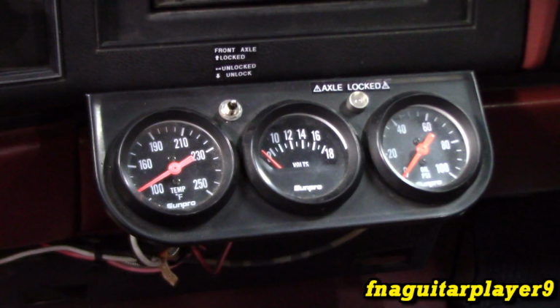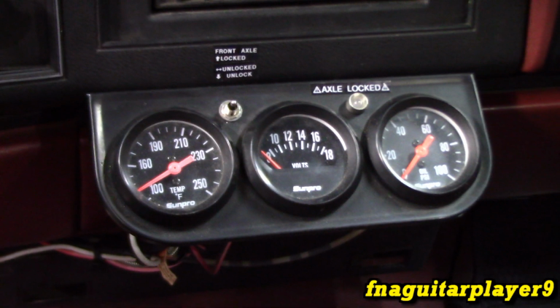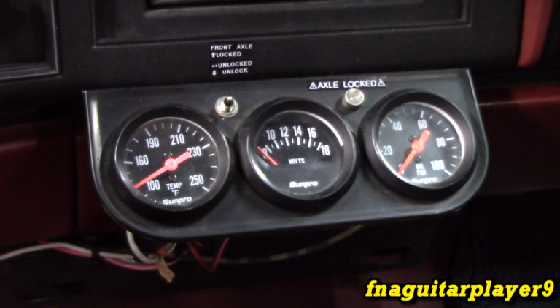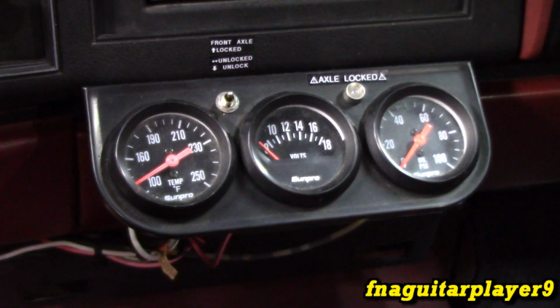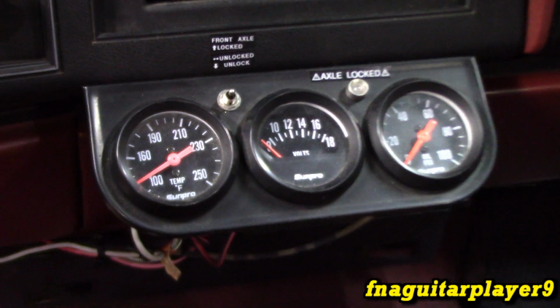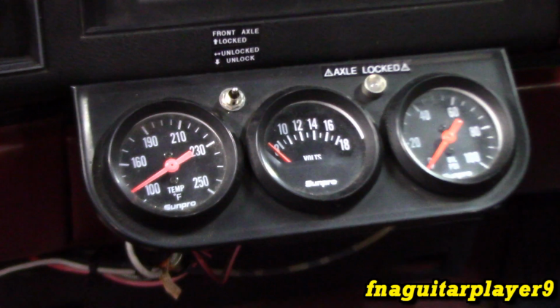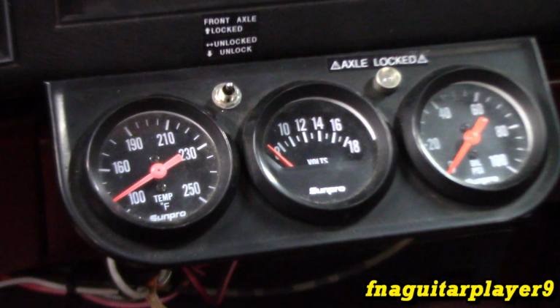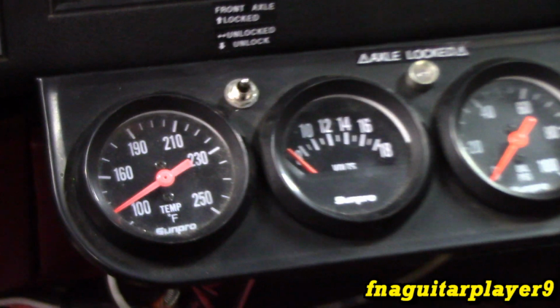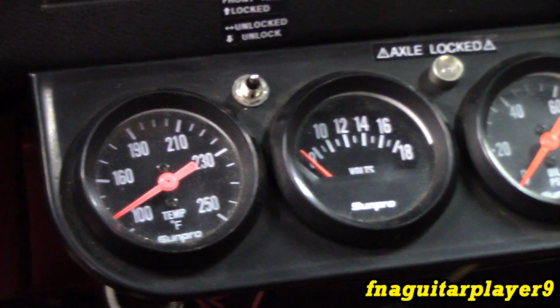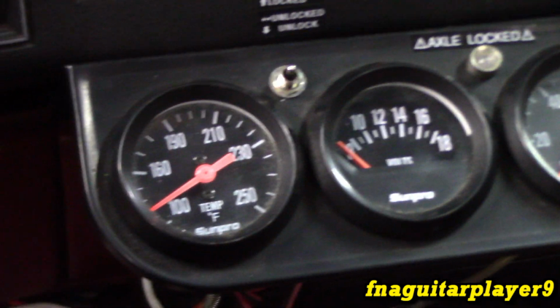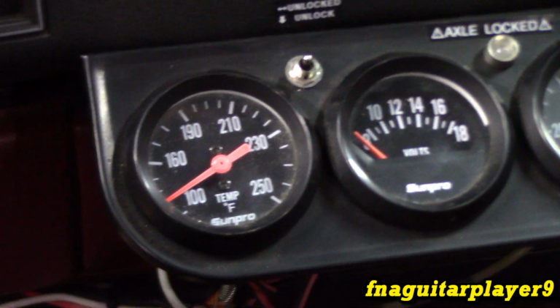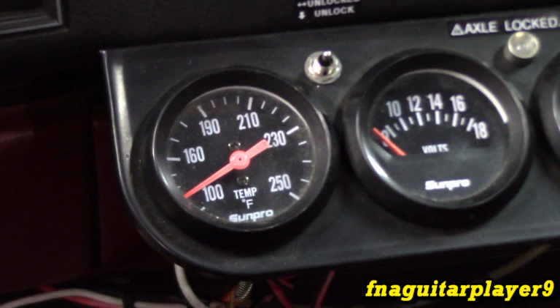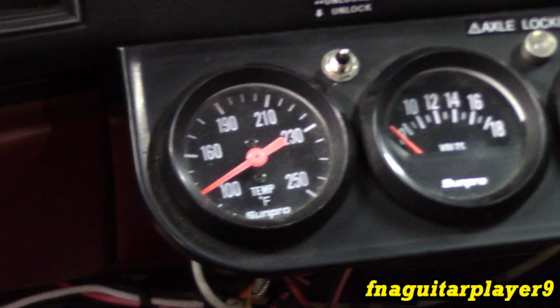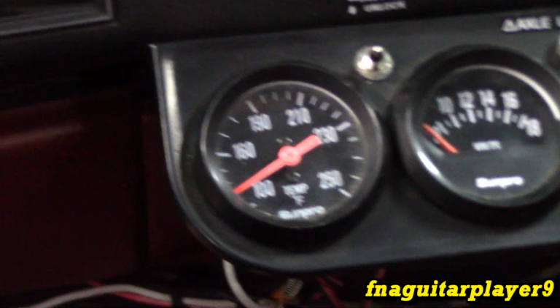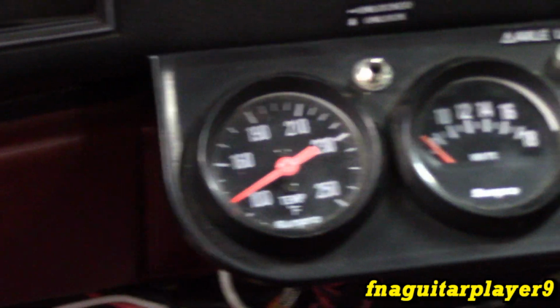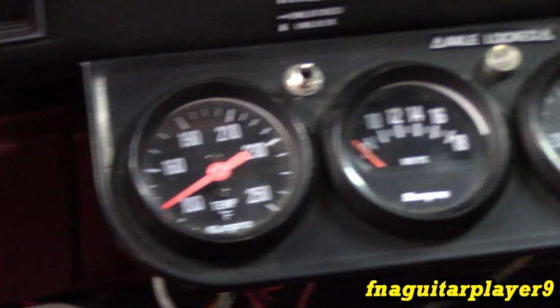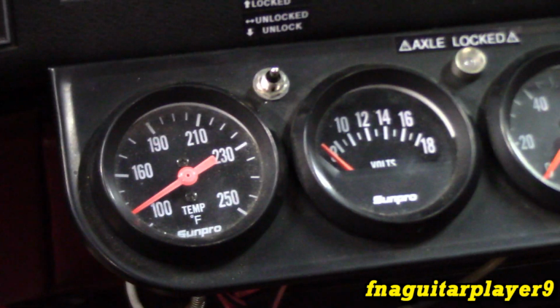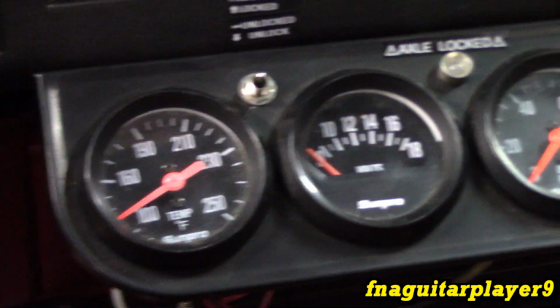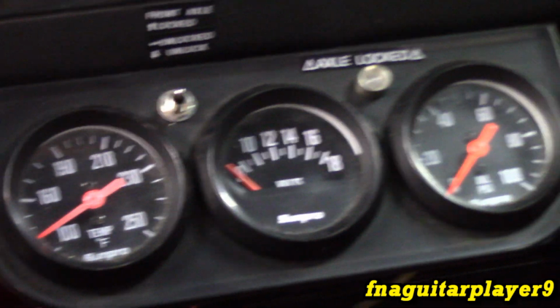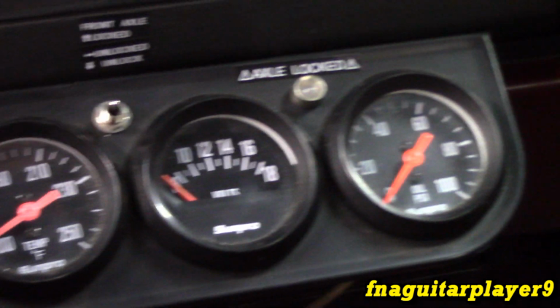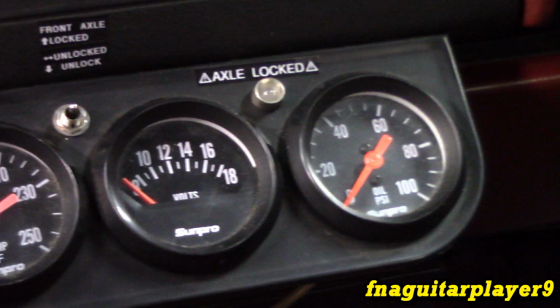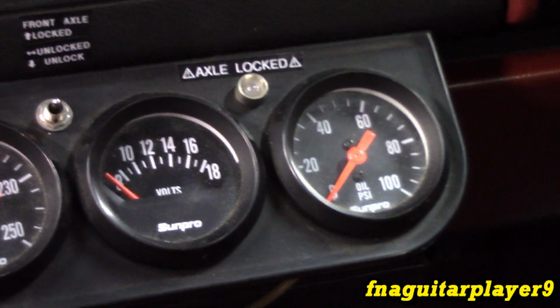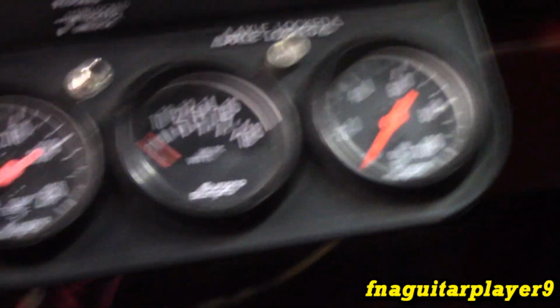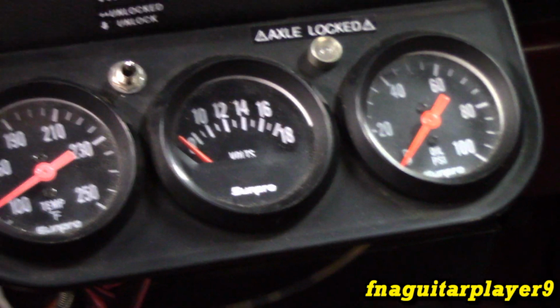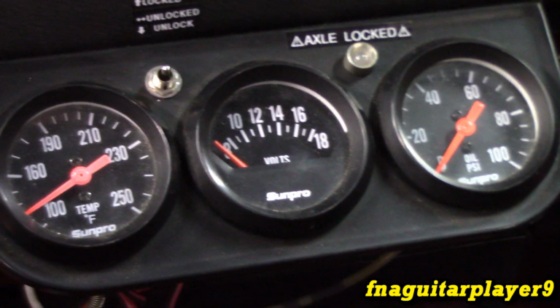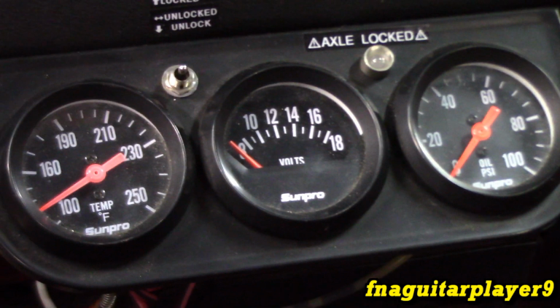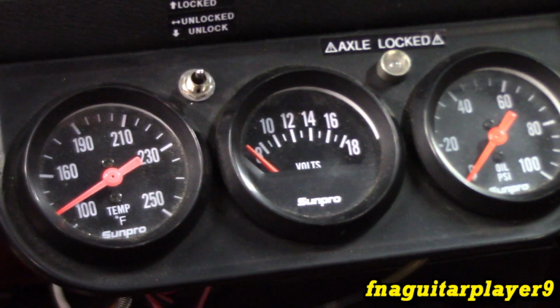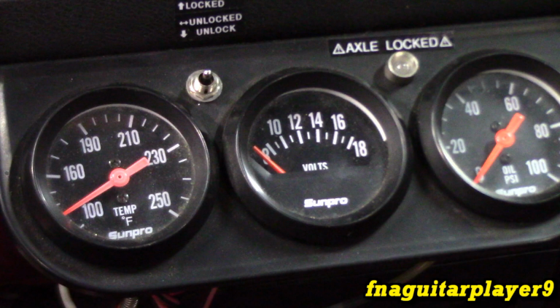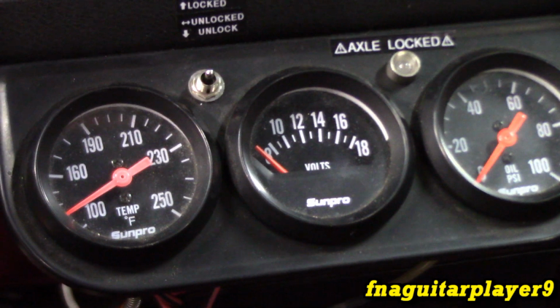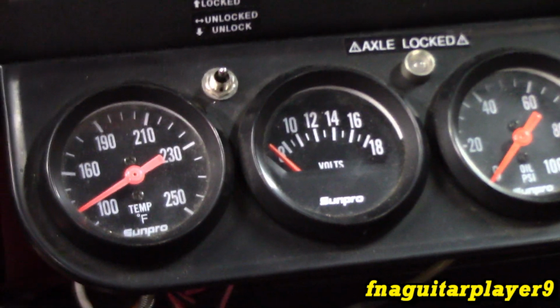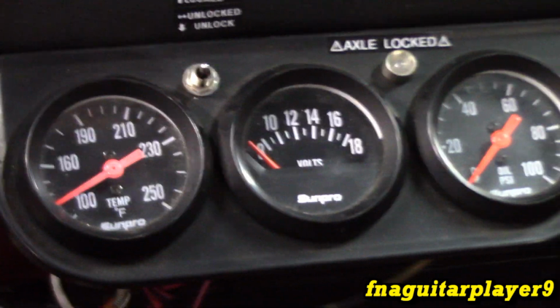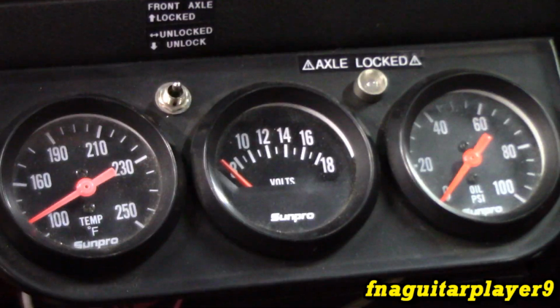This is the type of aftermarket gauge cluster I'm talking about. It's got temperature, voltage, and in this case oil pressure.